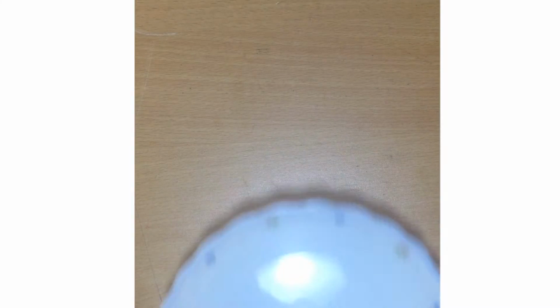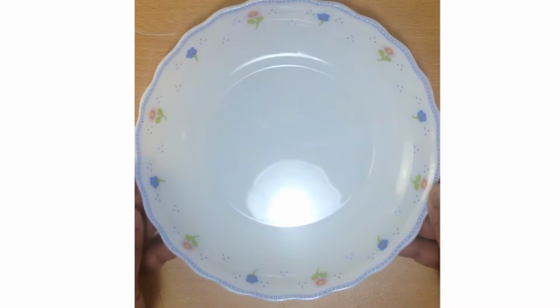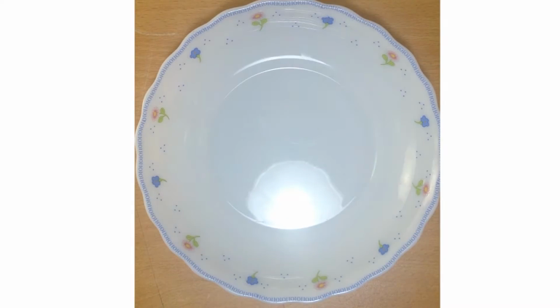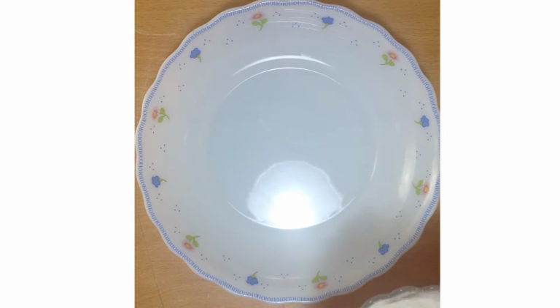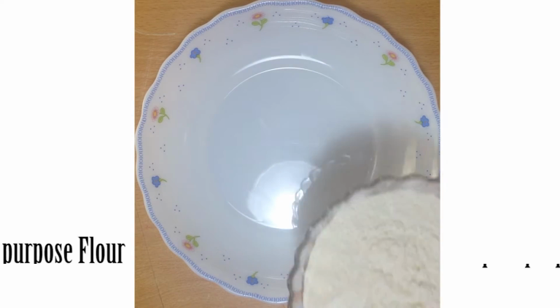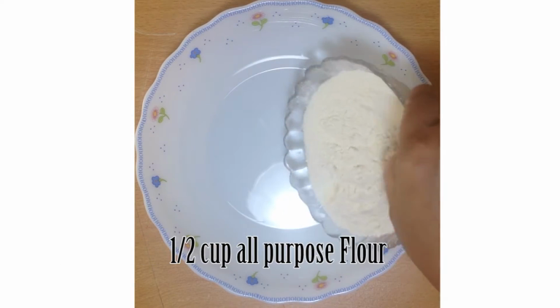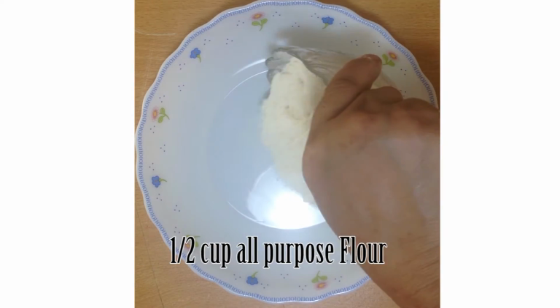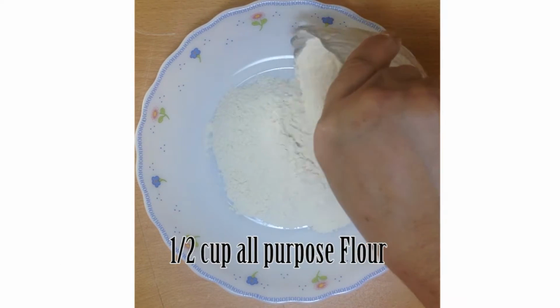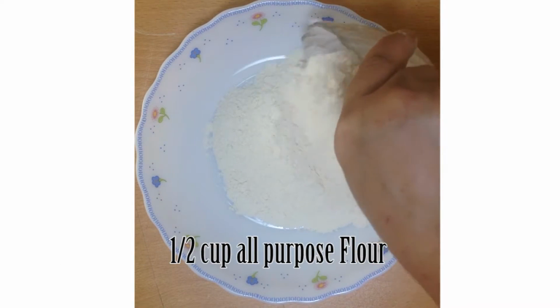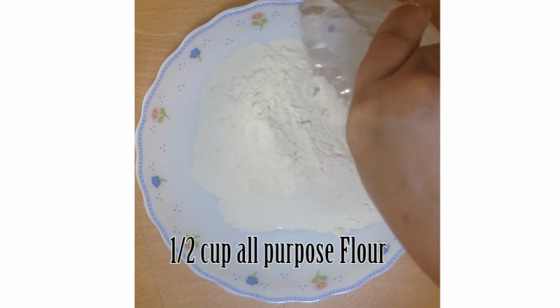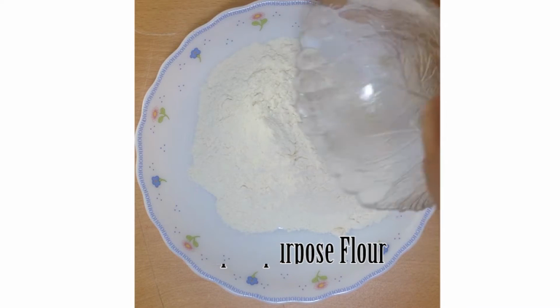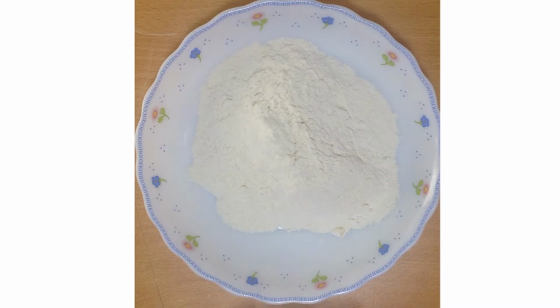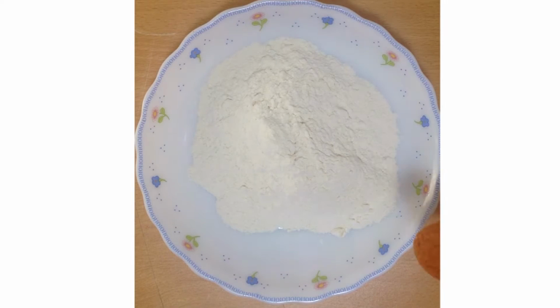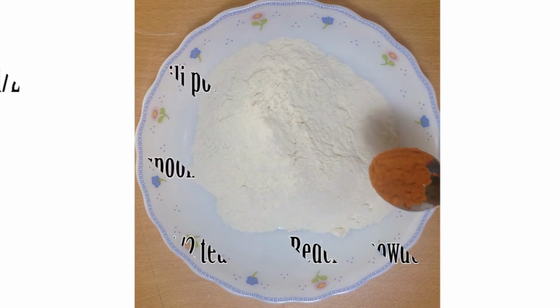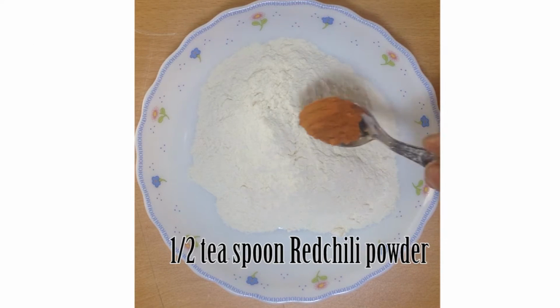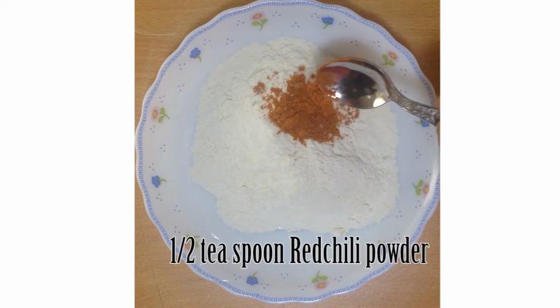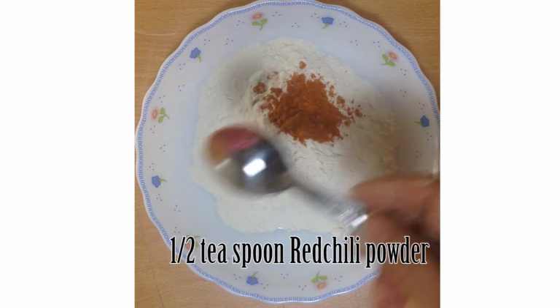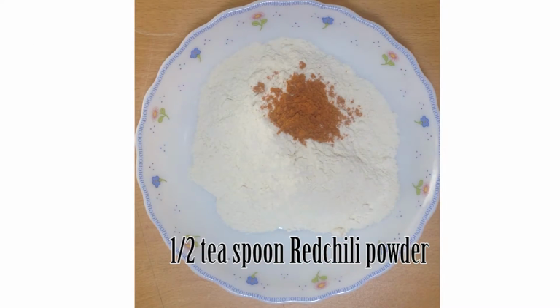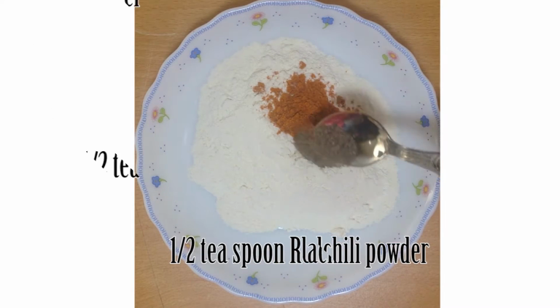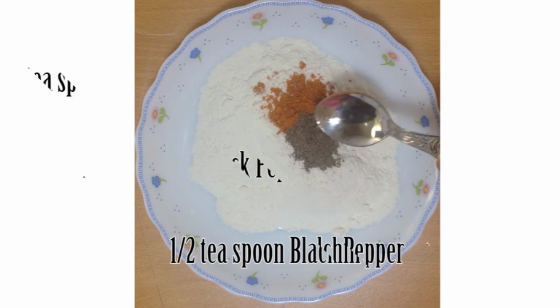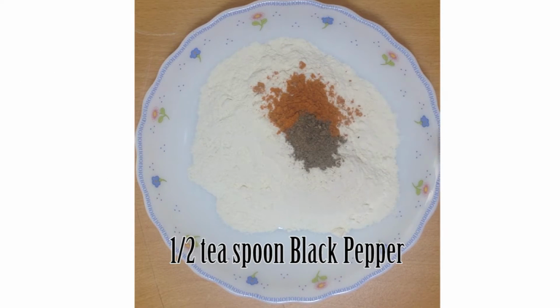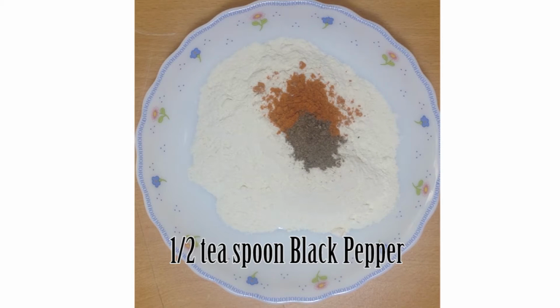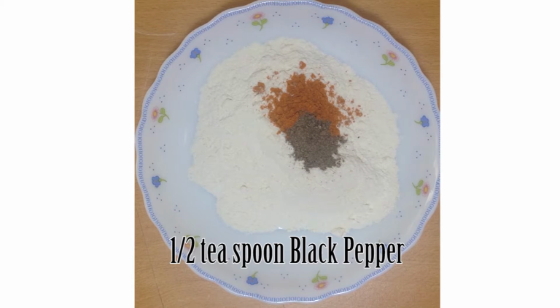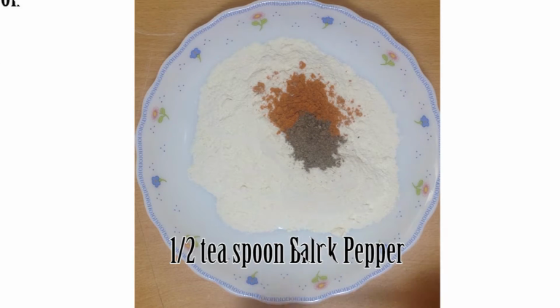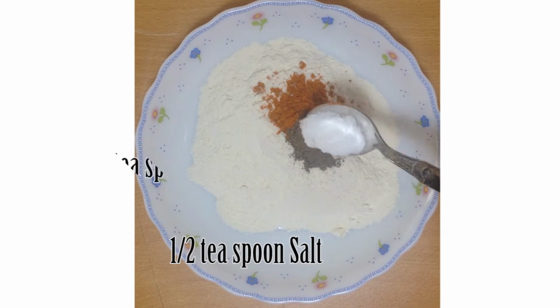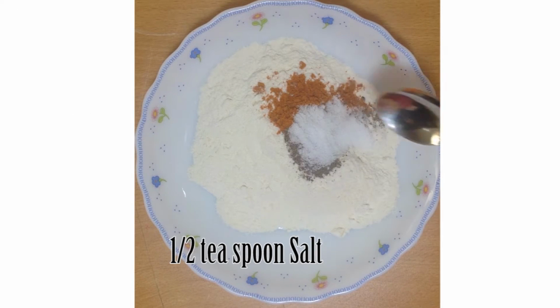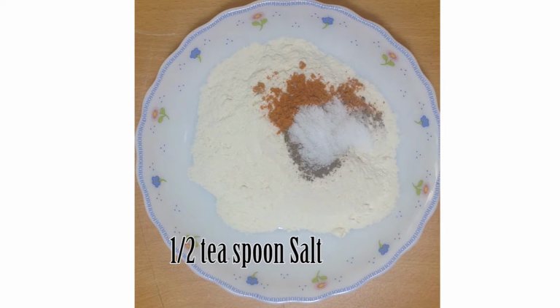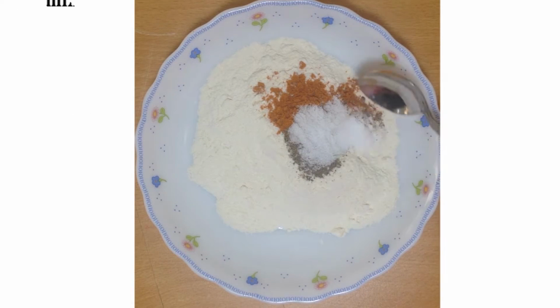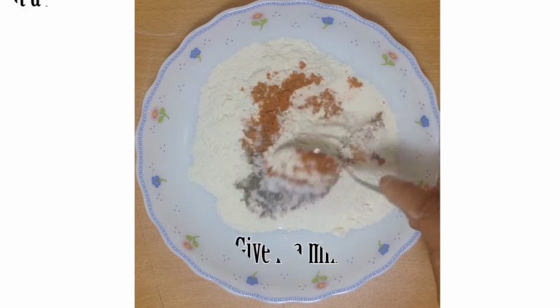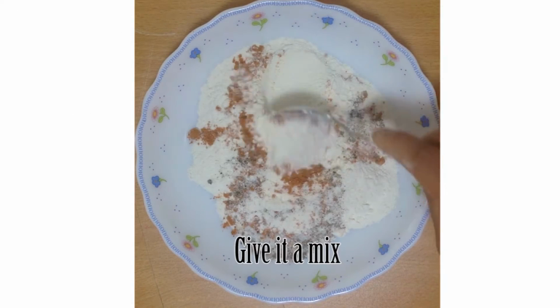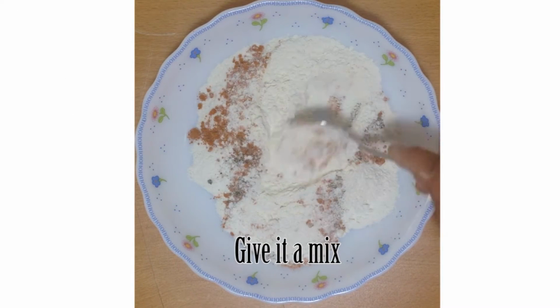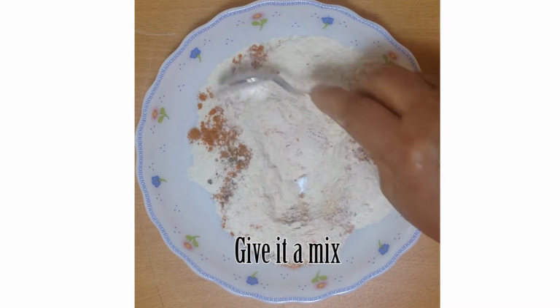Let's get started. First take half cup of all-purpose flour, half teaspoon of red chili powder, half teaspoon of black pepper, half teaspoon of salt, and then mix them.